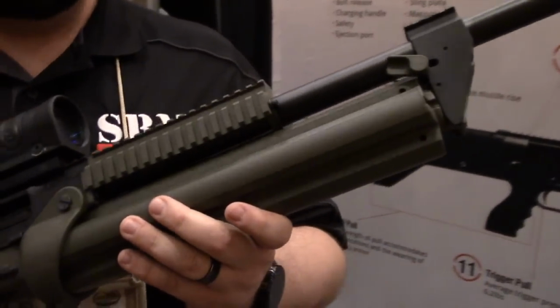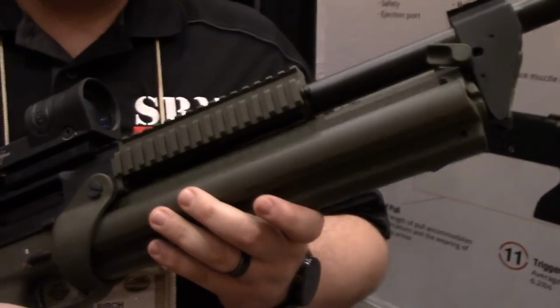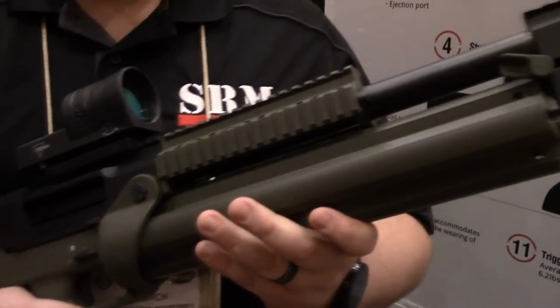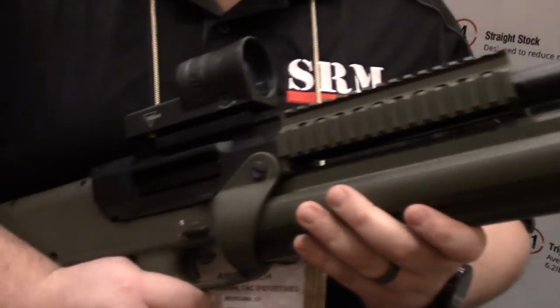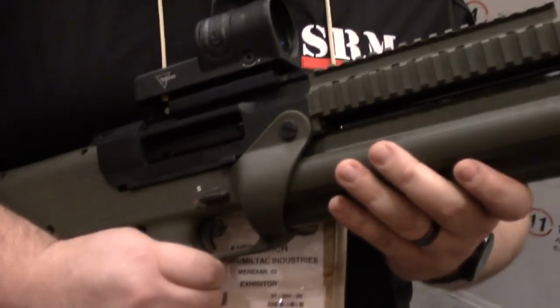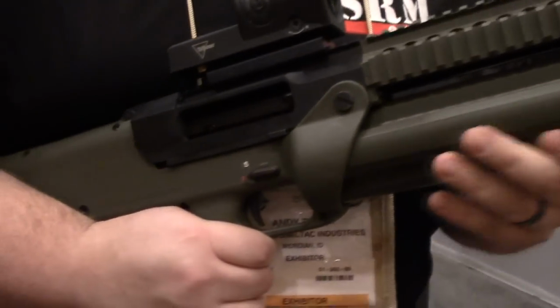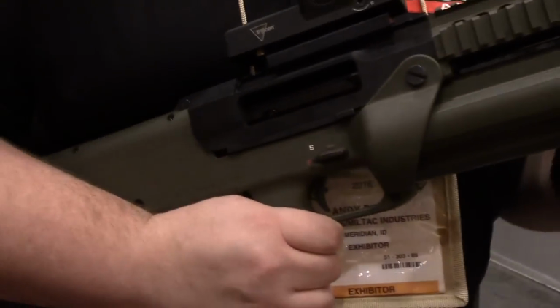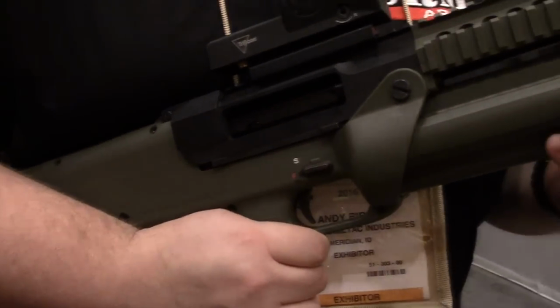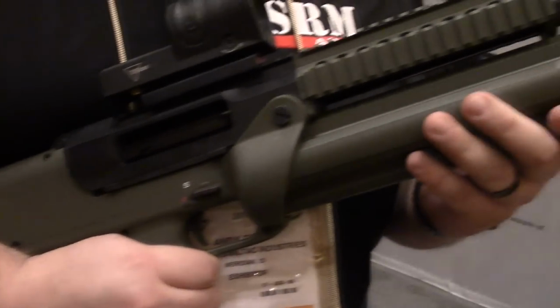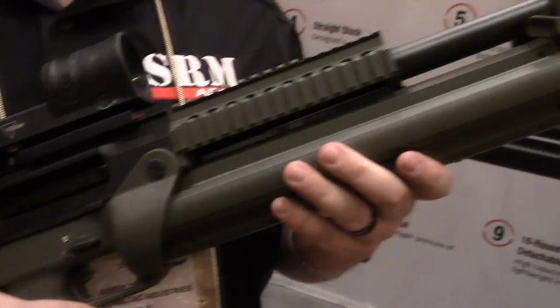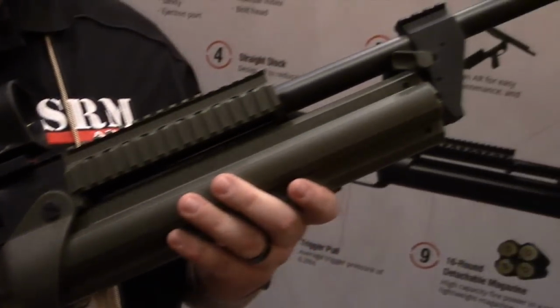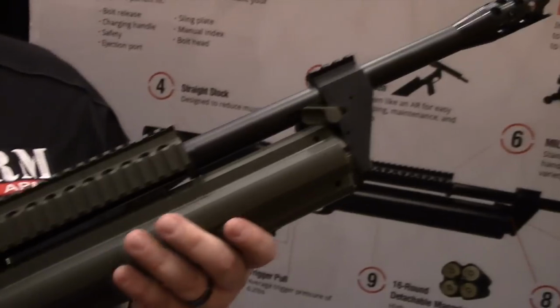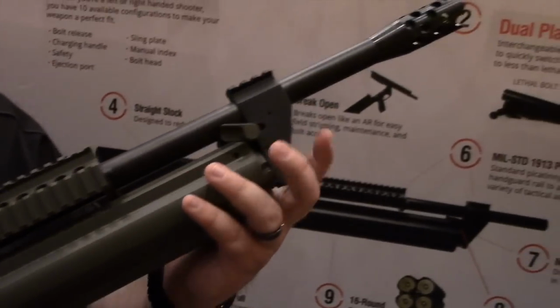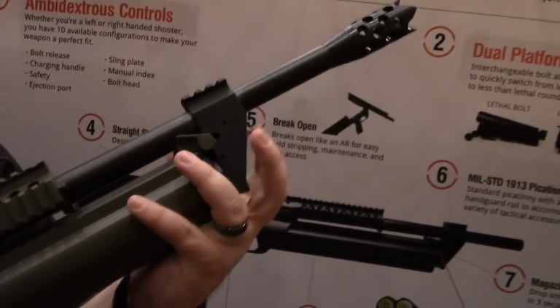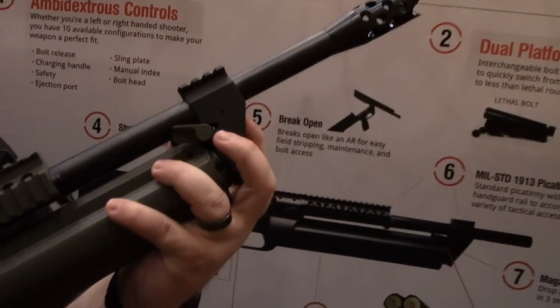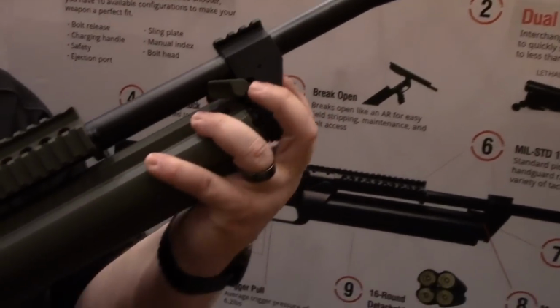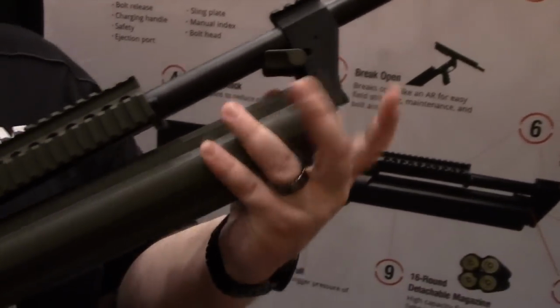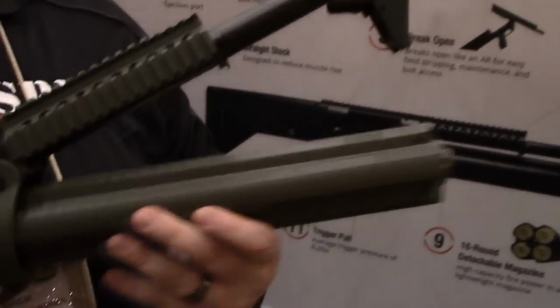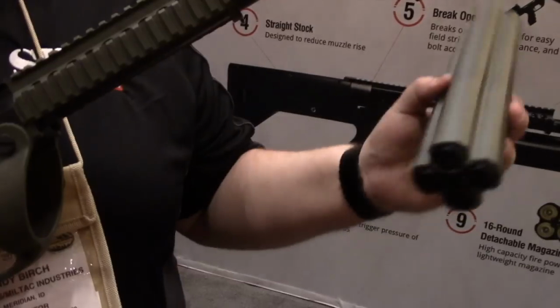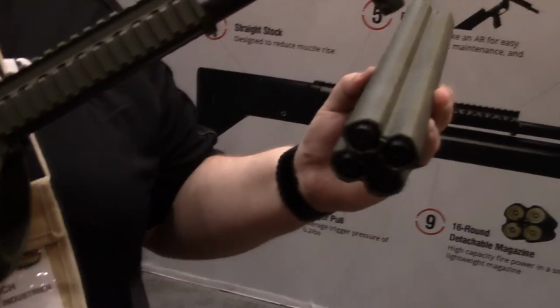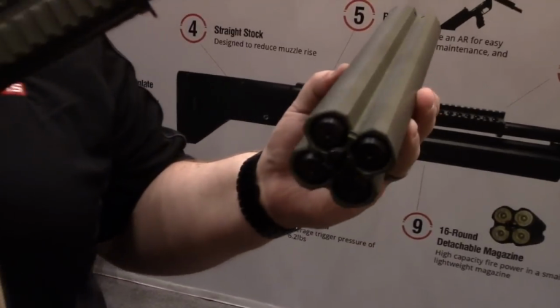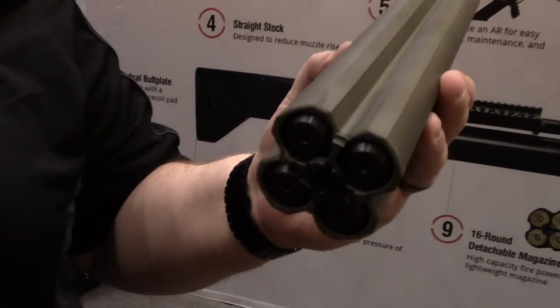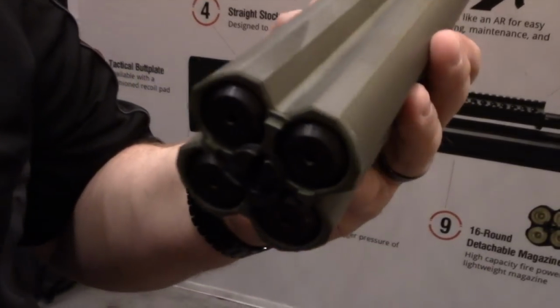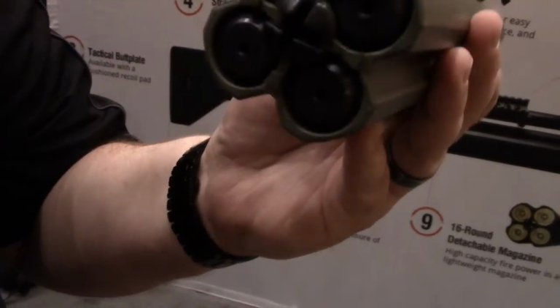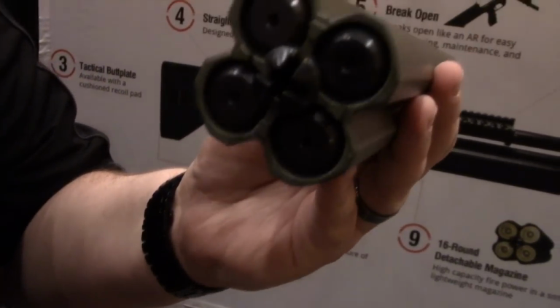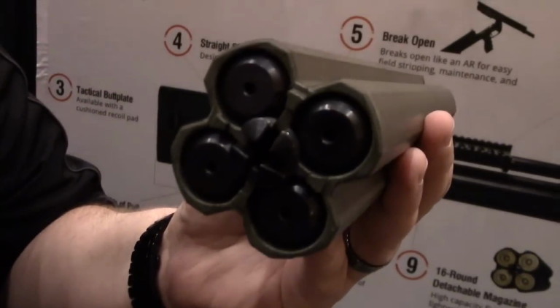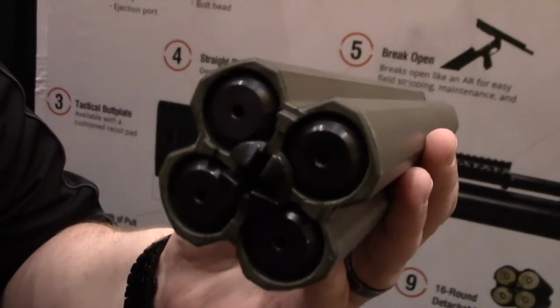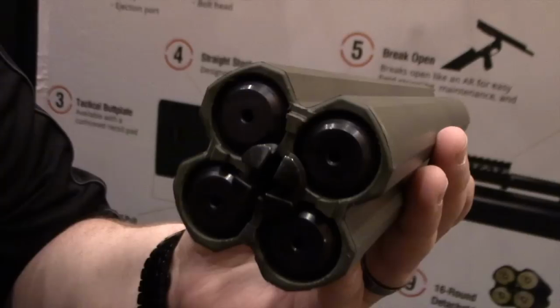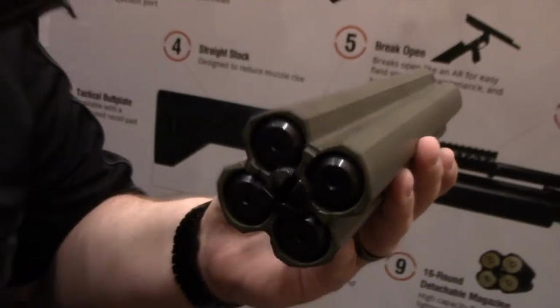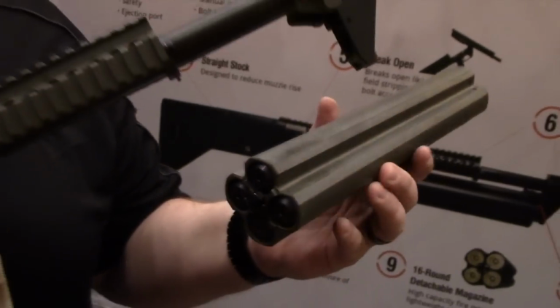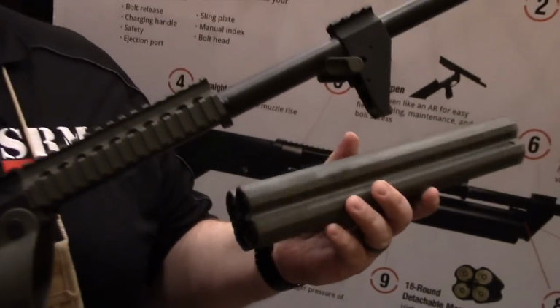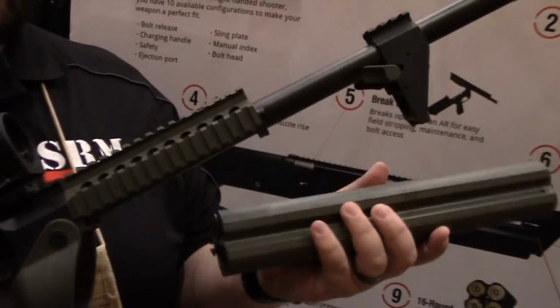We offer this in a fully automatic as well as semi-automatic shotgun configuration. The nice thing about this is that it's a magazine-capable 16-round magazine — four rounds per chamber.